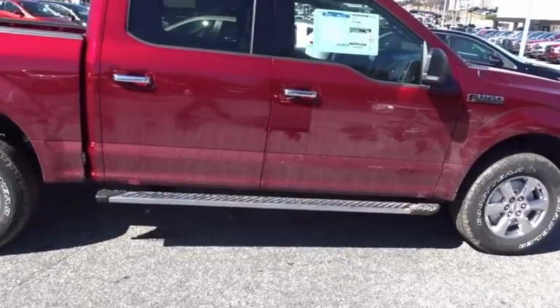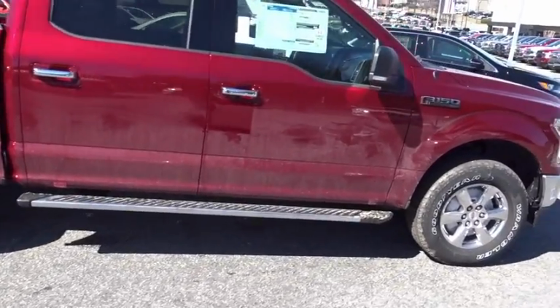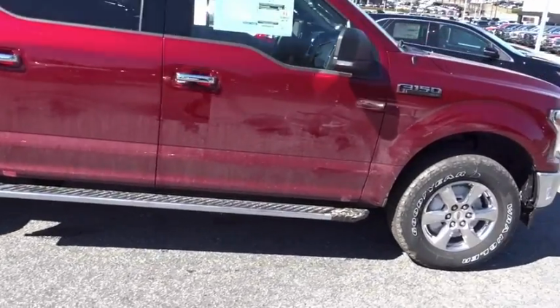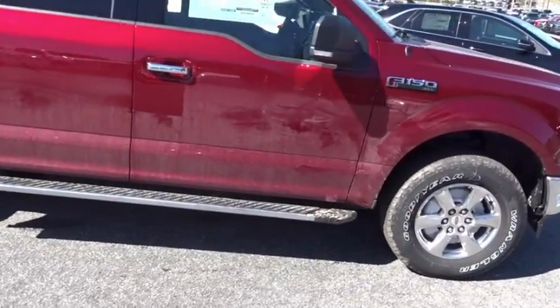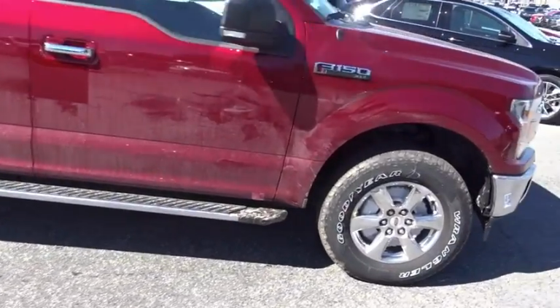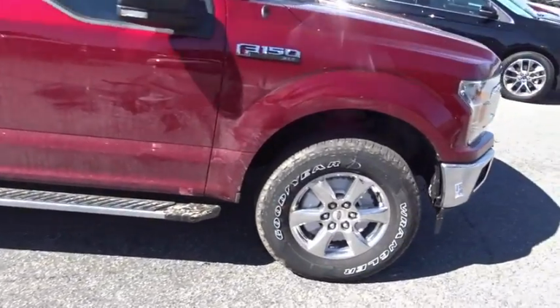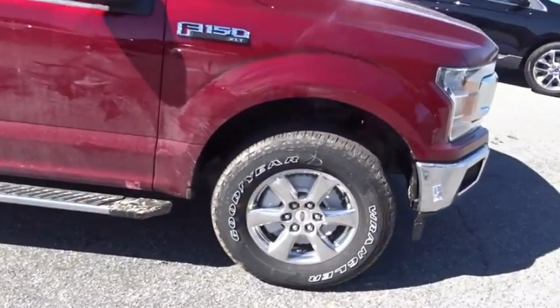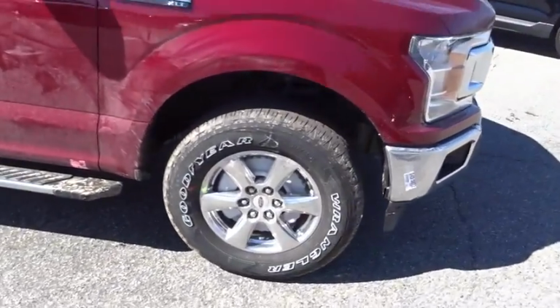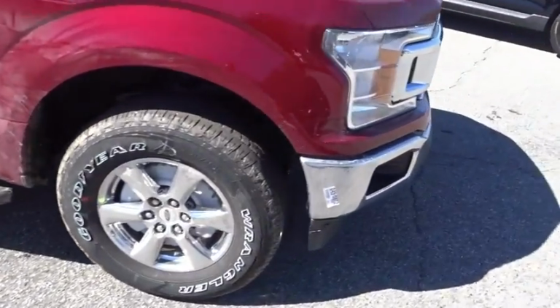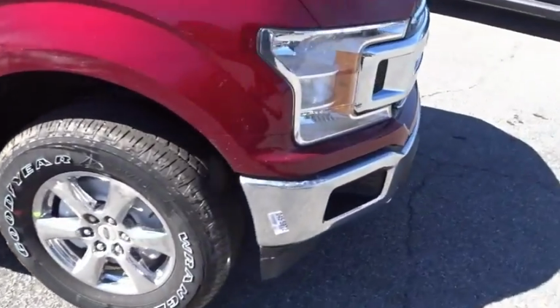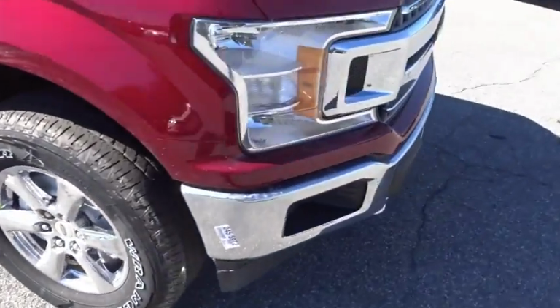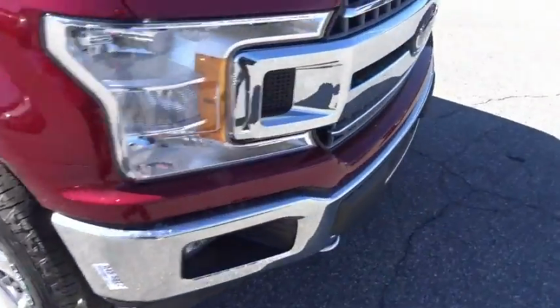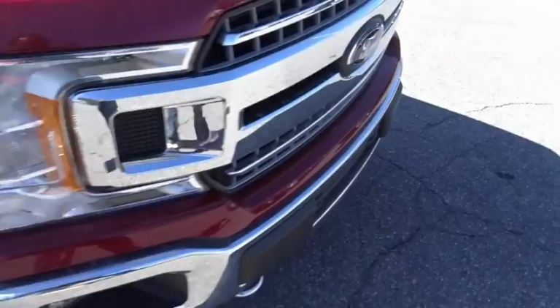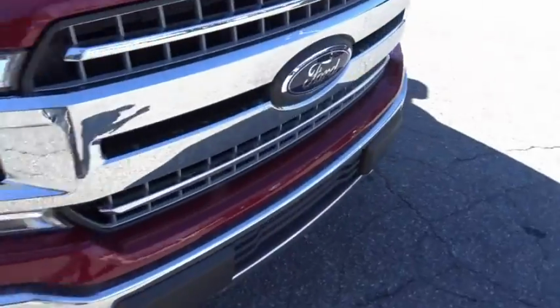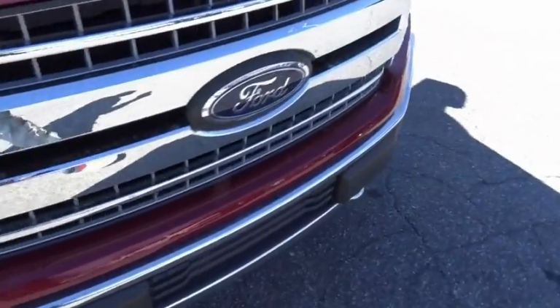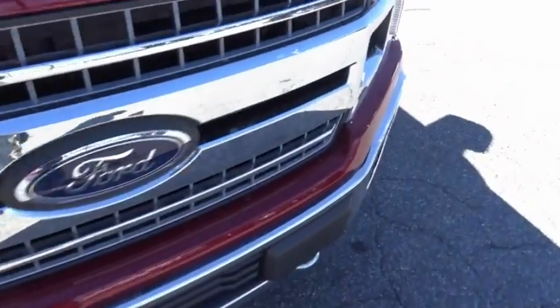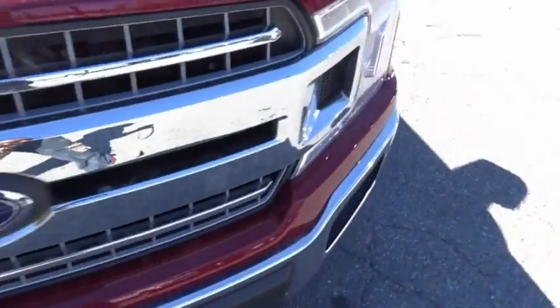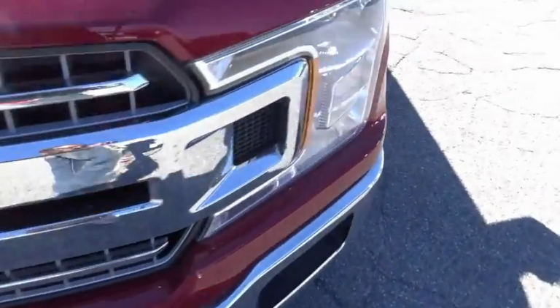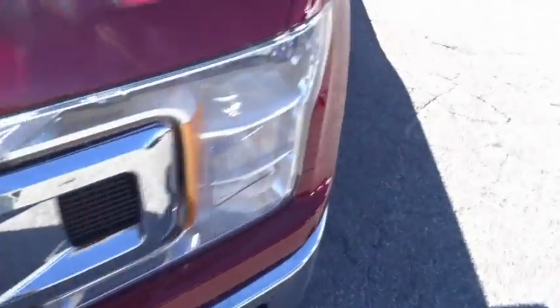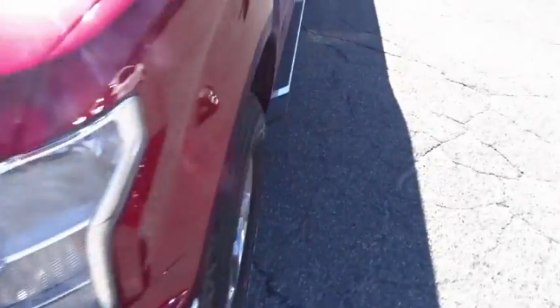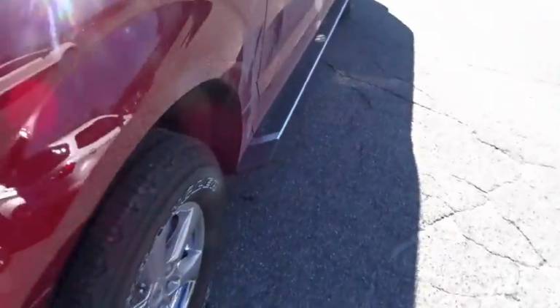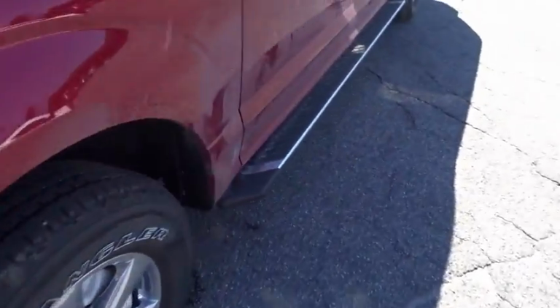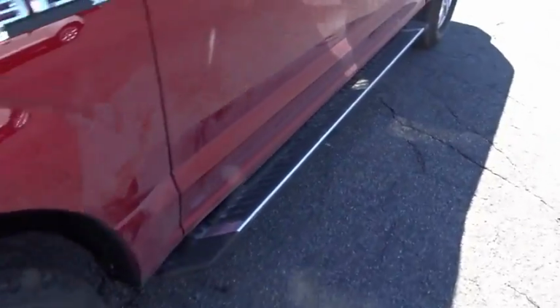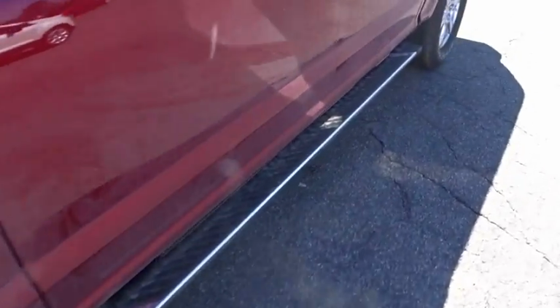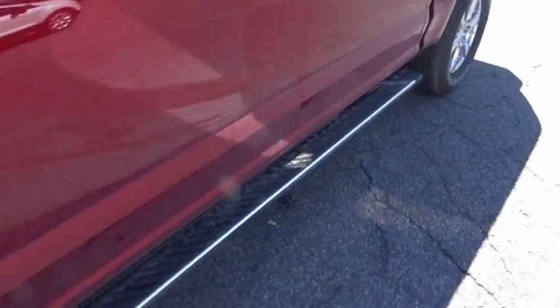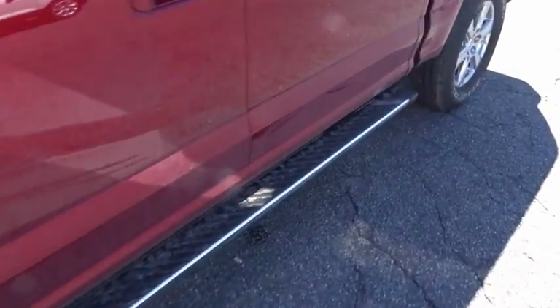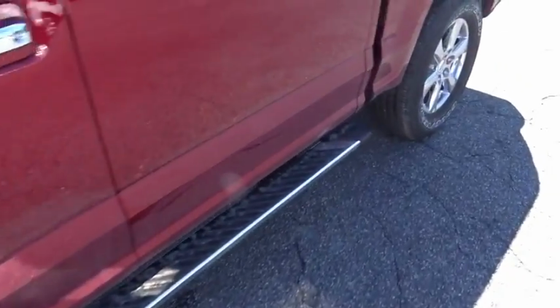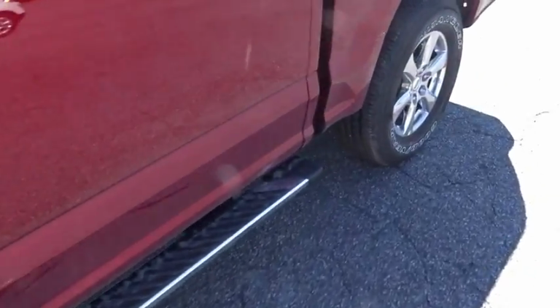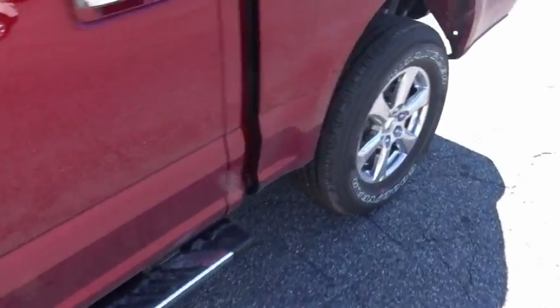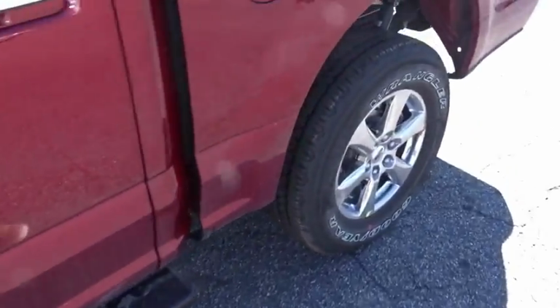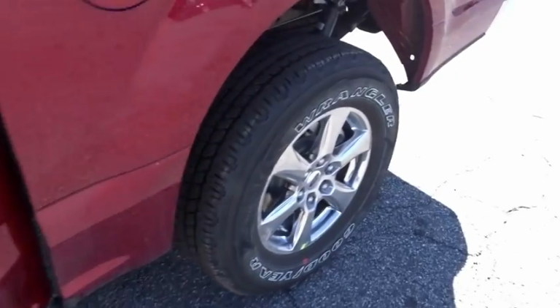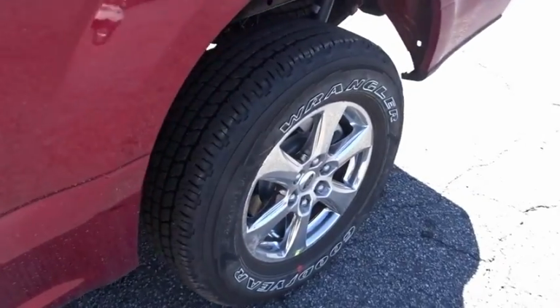Adjustable steering wheel. Cruise control. Four-wheel drive. Aluminum wheels. Four-wheel disc brakes. Floor mats. AM FM stereo radio. CD player.